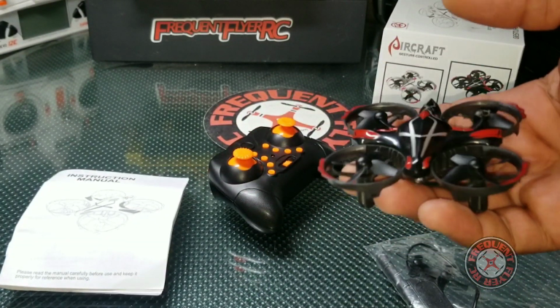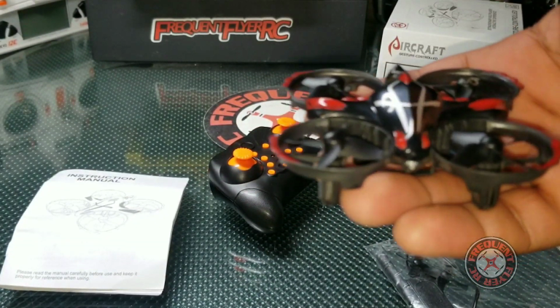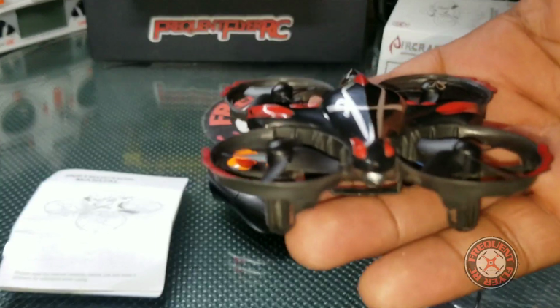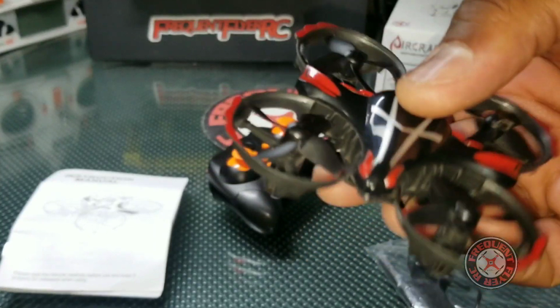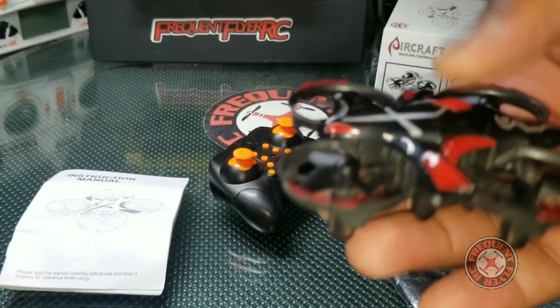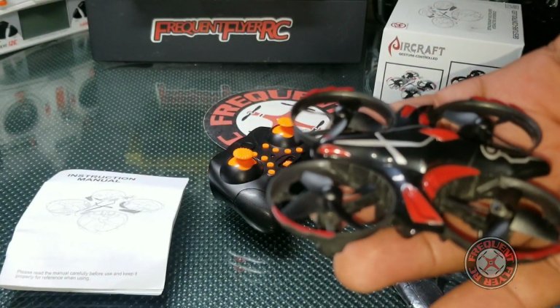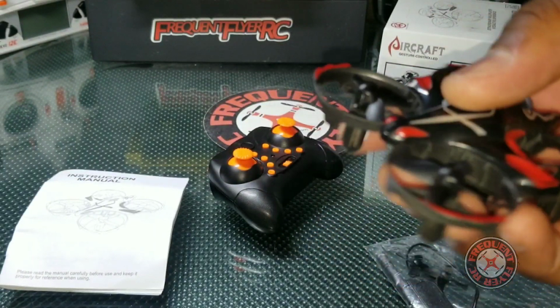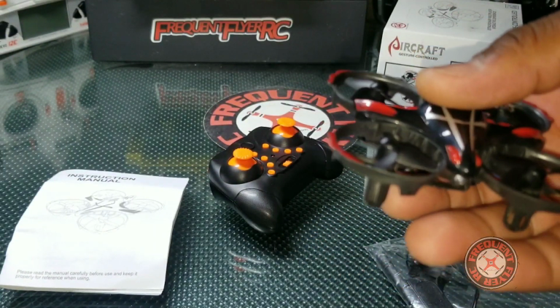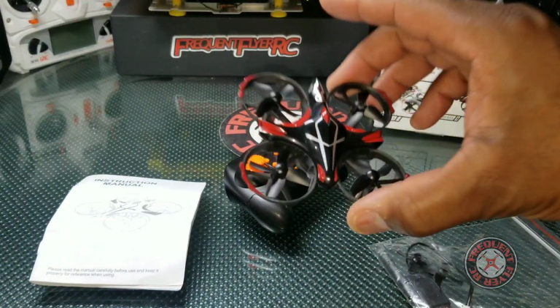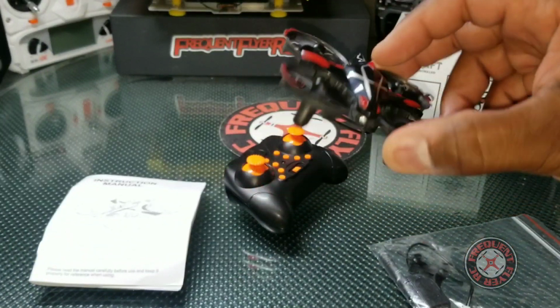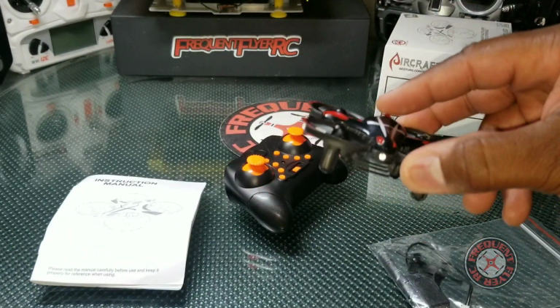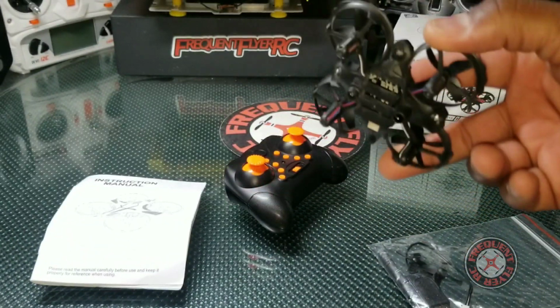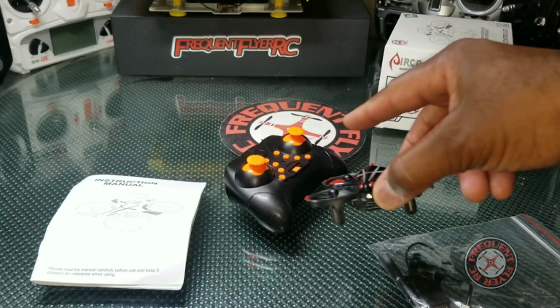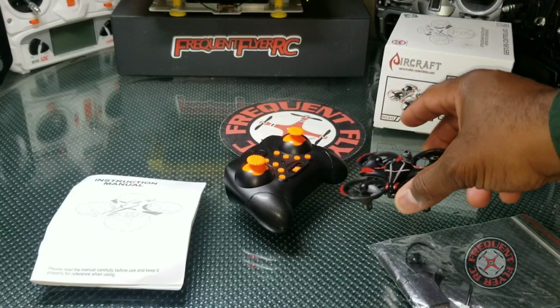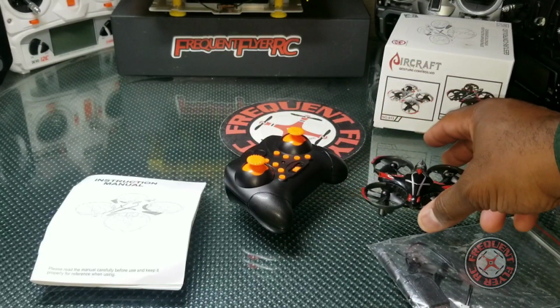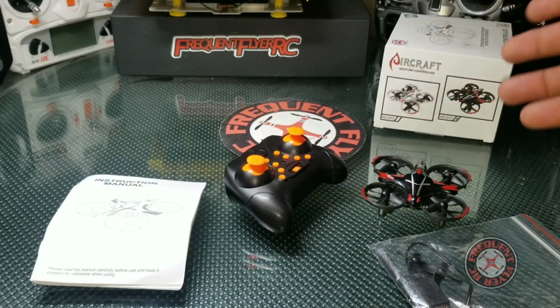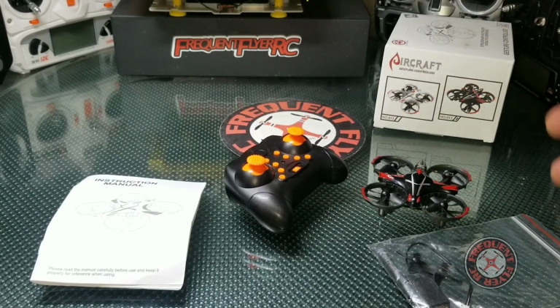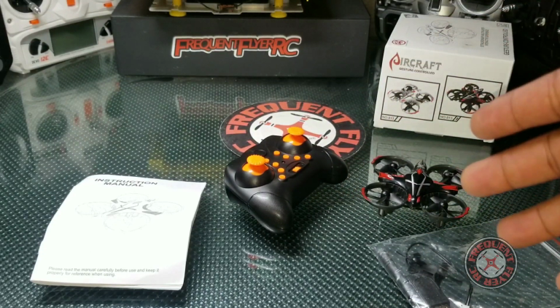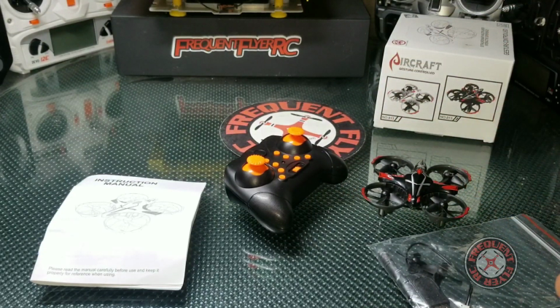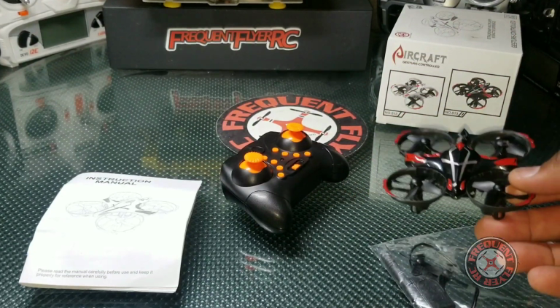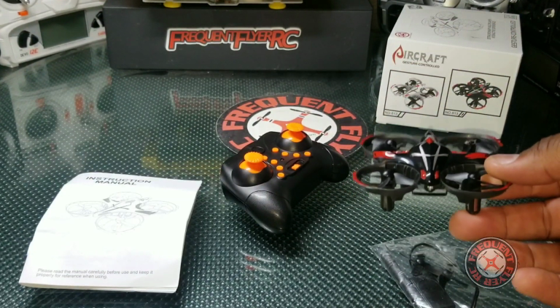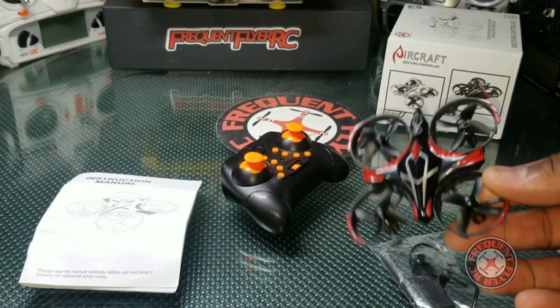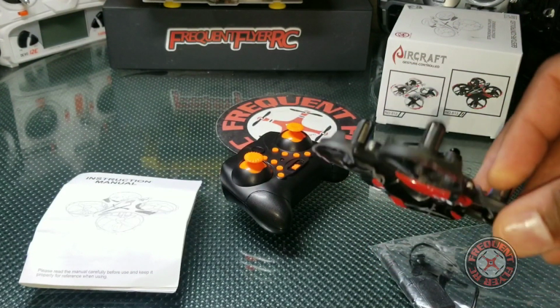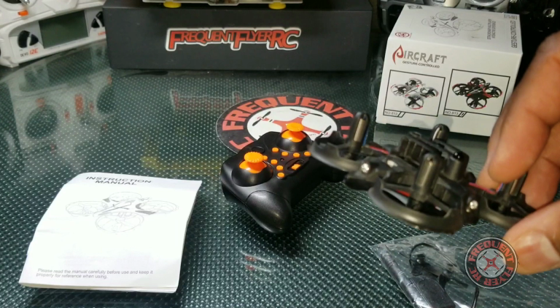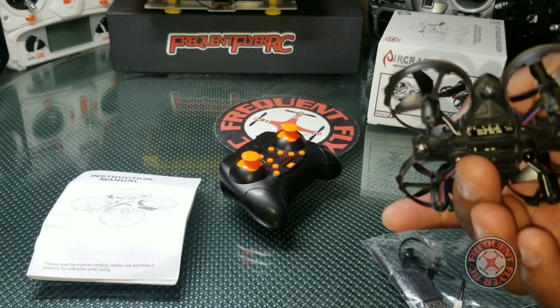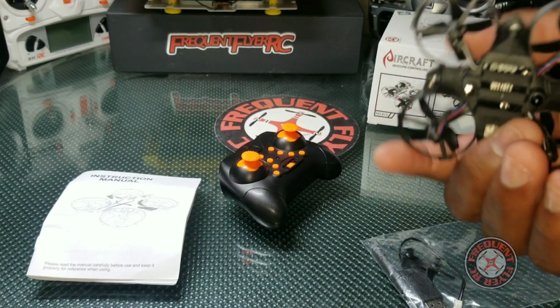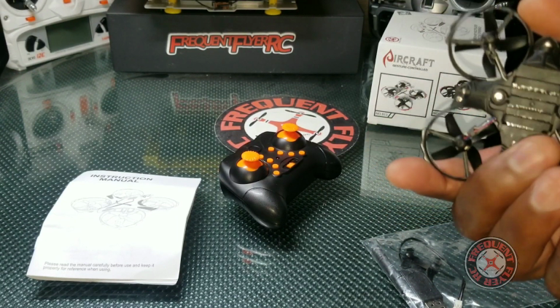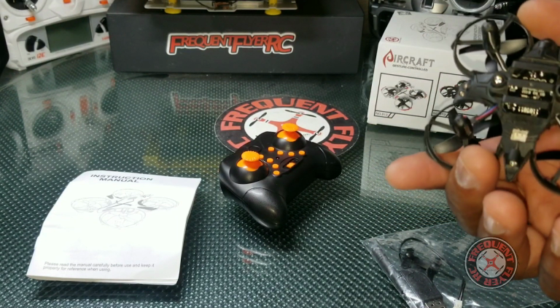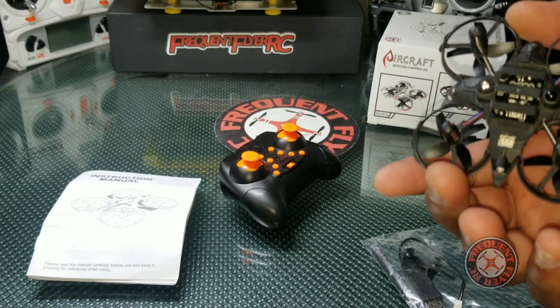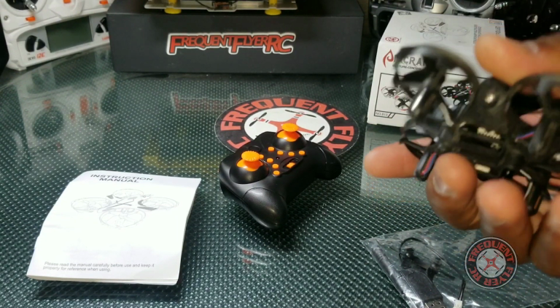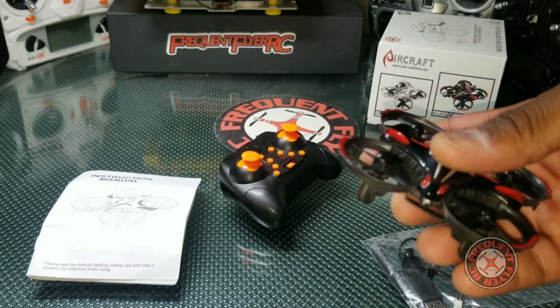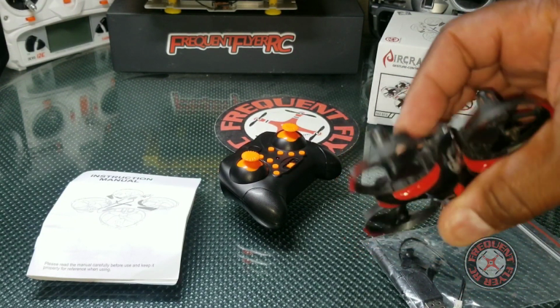This is a really awesome little beginner quad for little kids. This thing can be flown without the transmitter, and it can be flown with gesture control — but maybe not like you're thinking. This thing actually has obstacle avoidance.